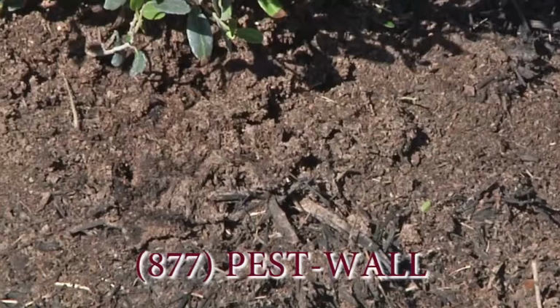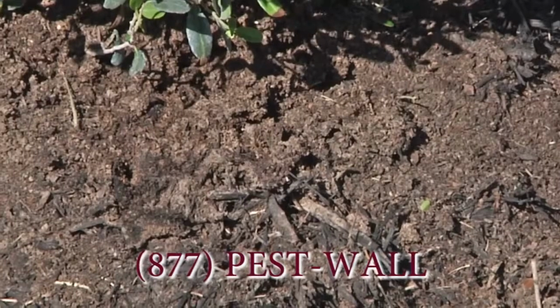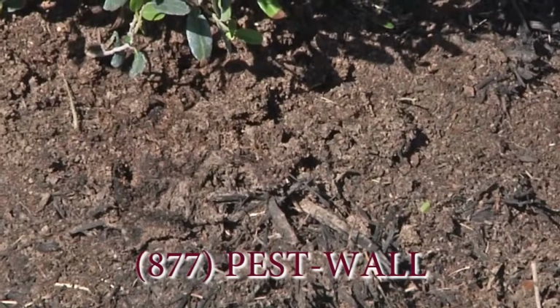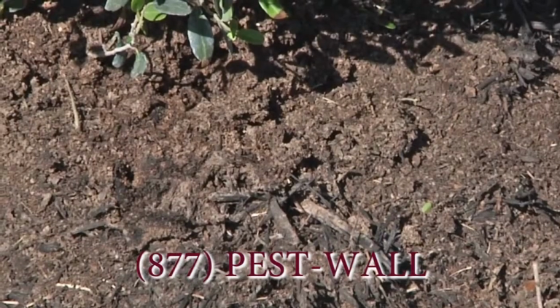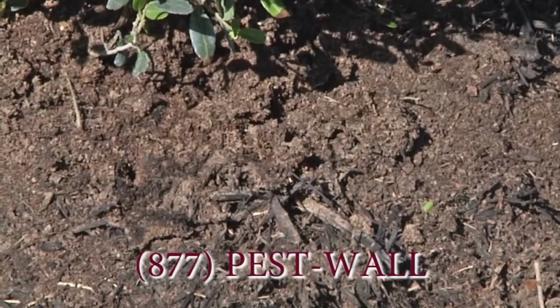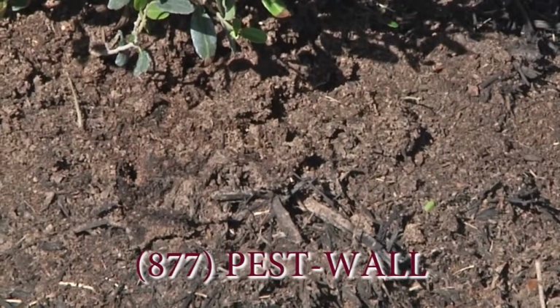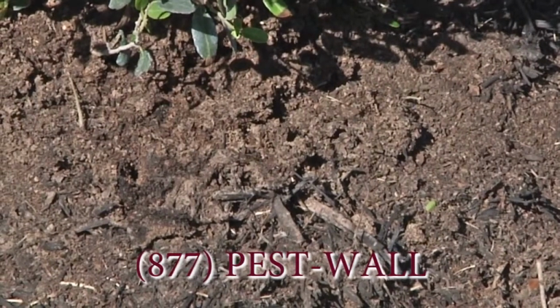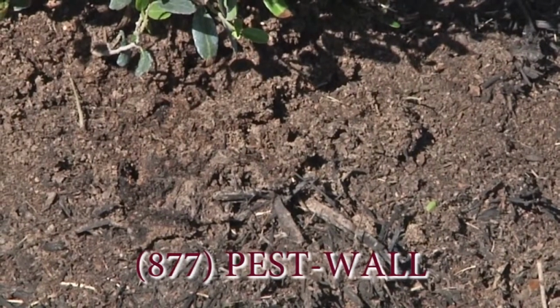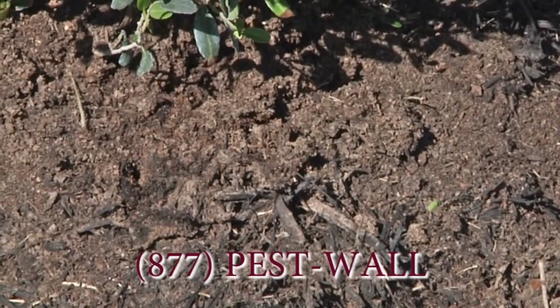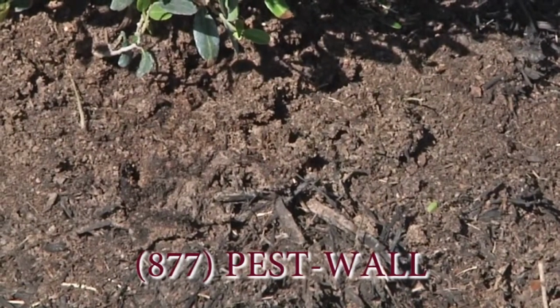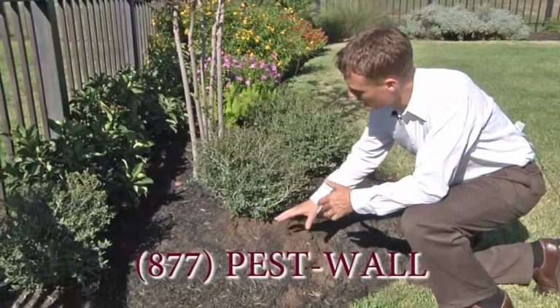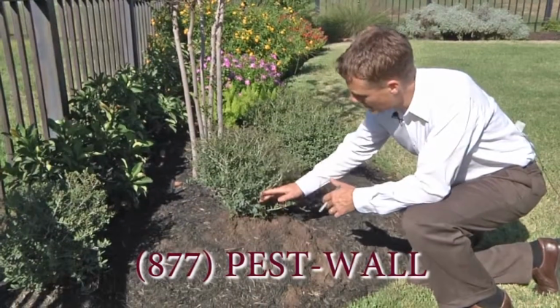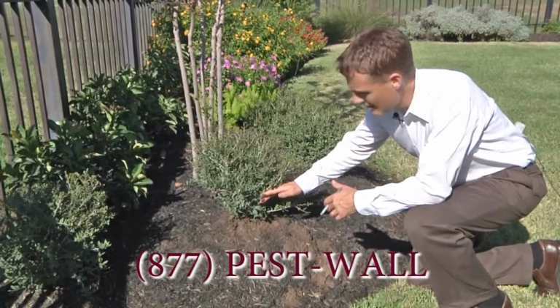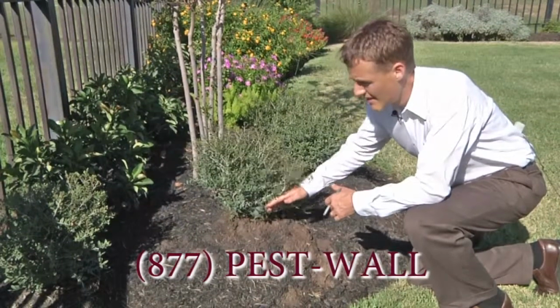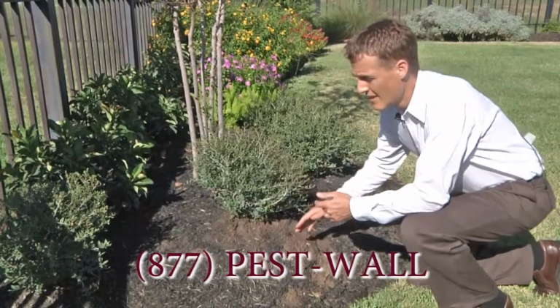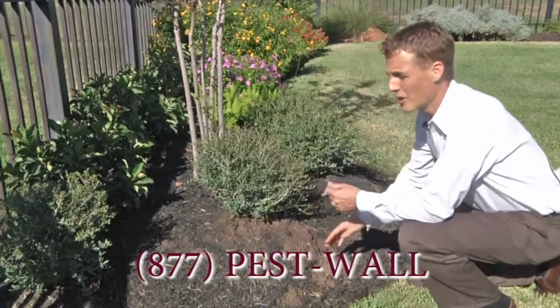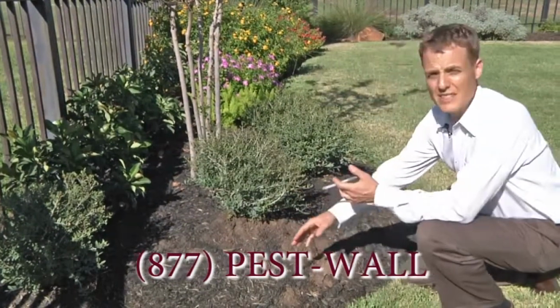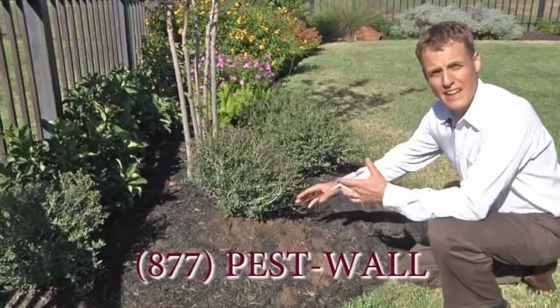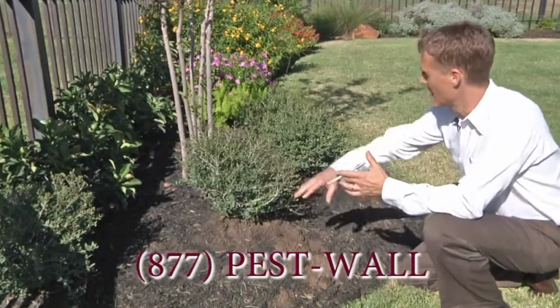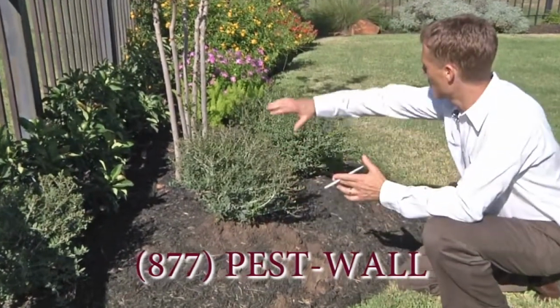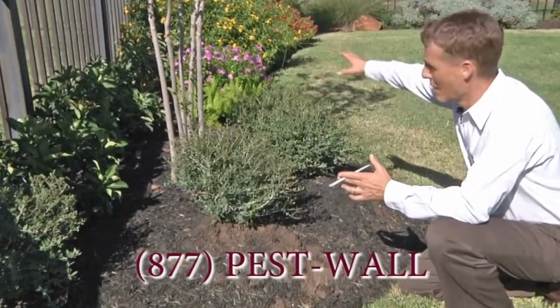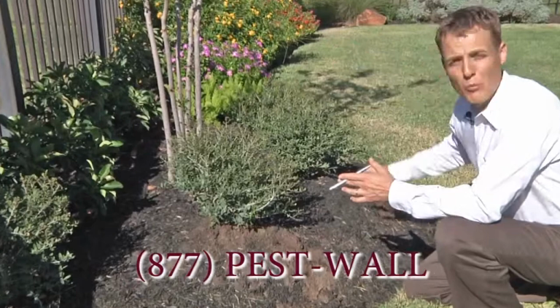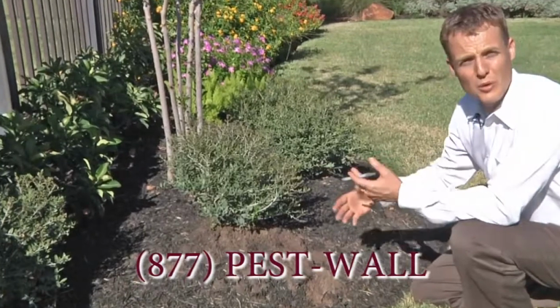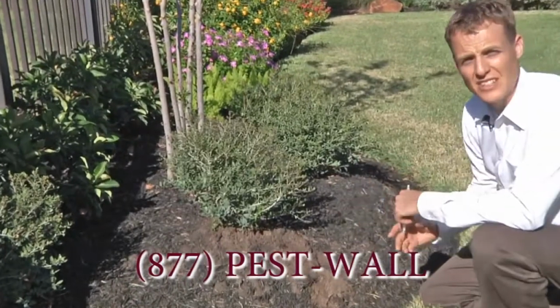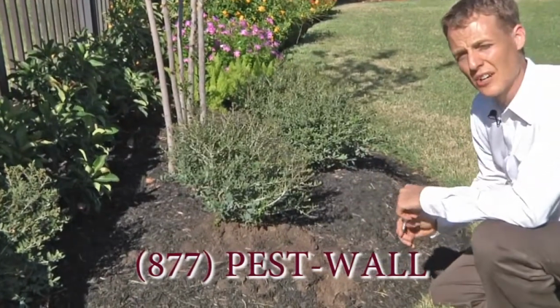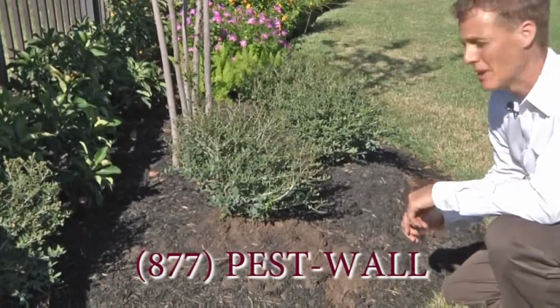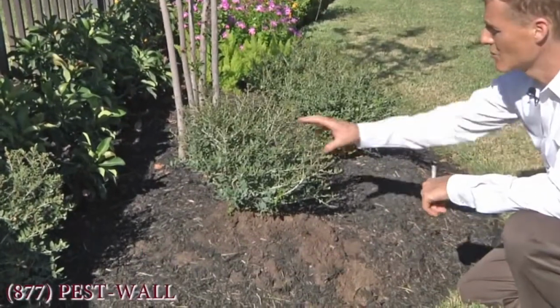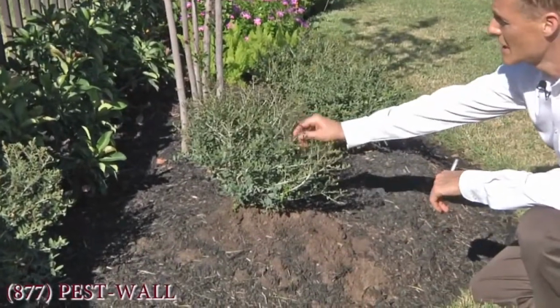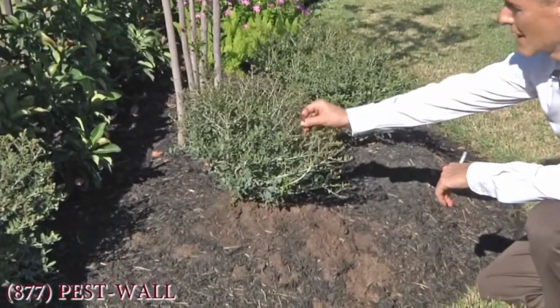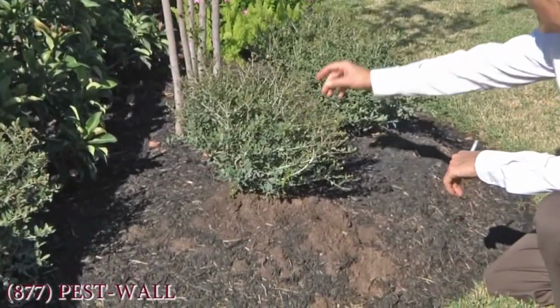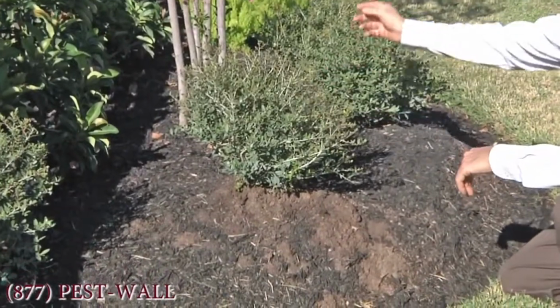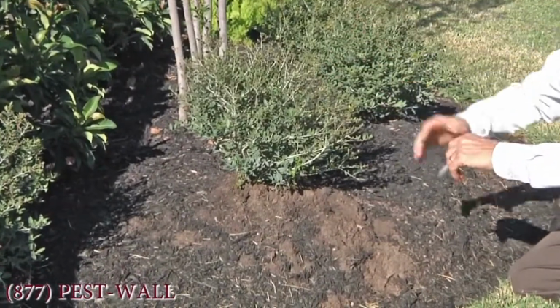Here we have an example of a fire ant colony that's moved in underneath the roots of this plant. The homeowner keeps this plant and this whole bed more moist than the yard, generally speaking, because he wants to keep the plants alive and the flowers blooming.